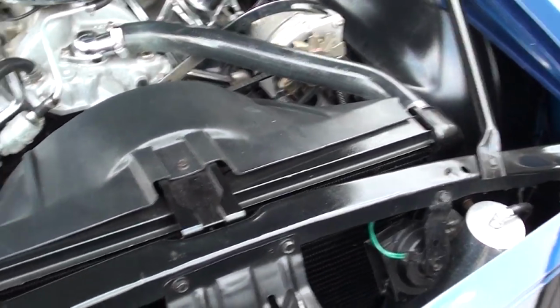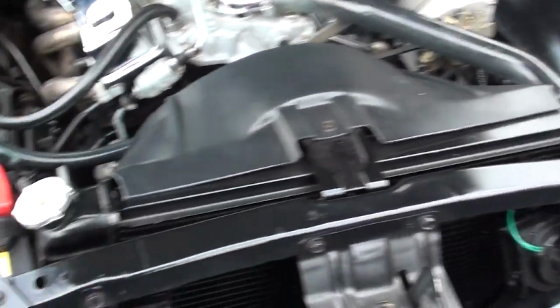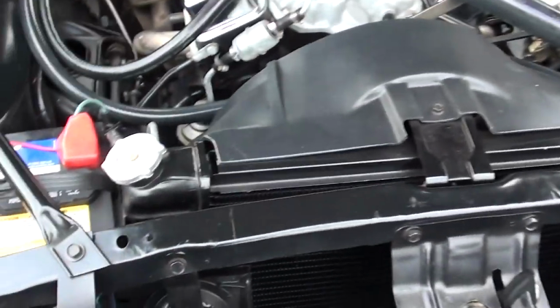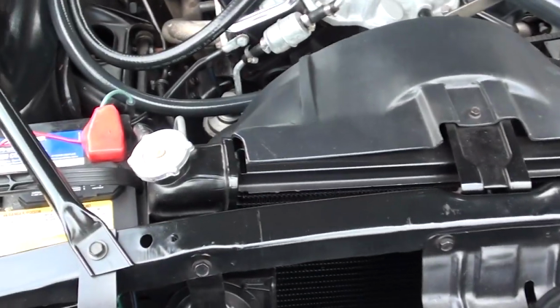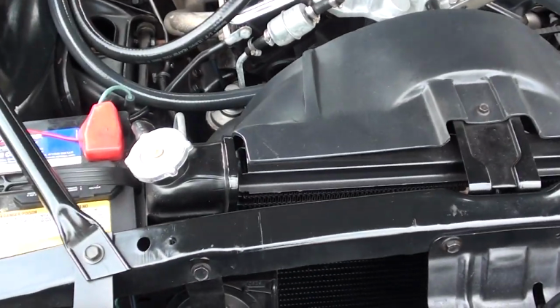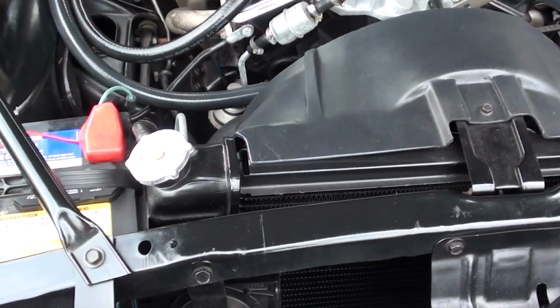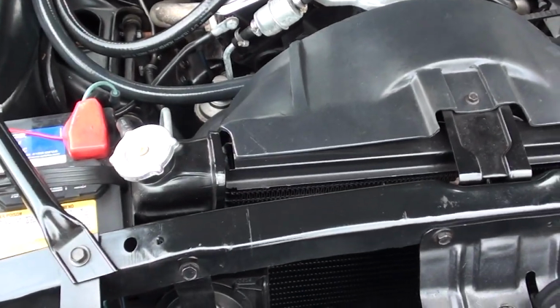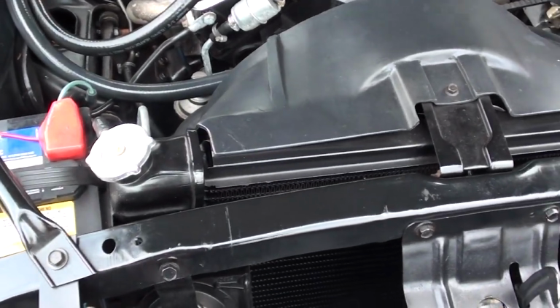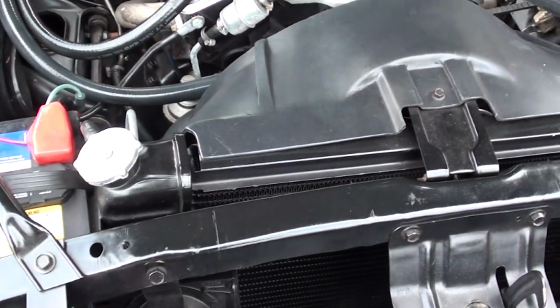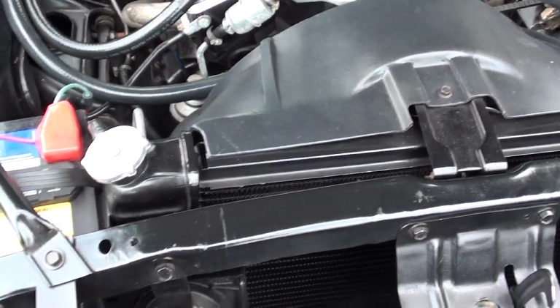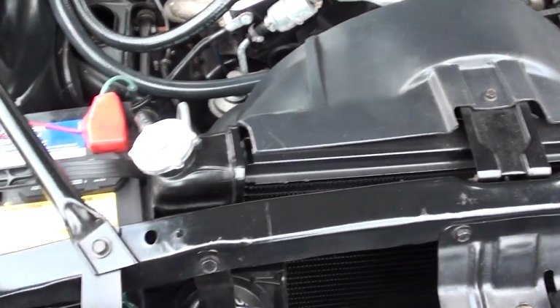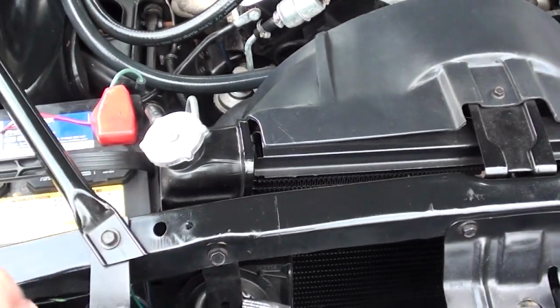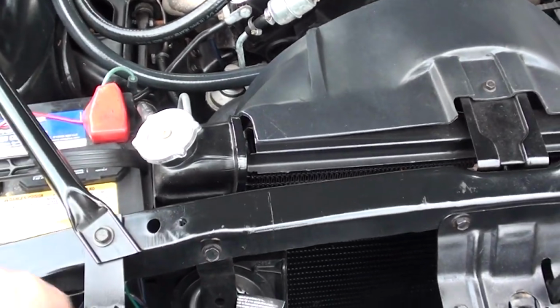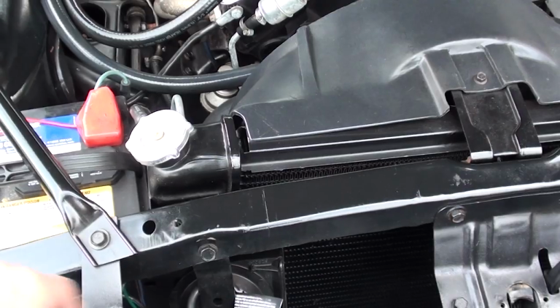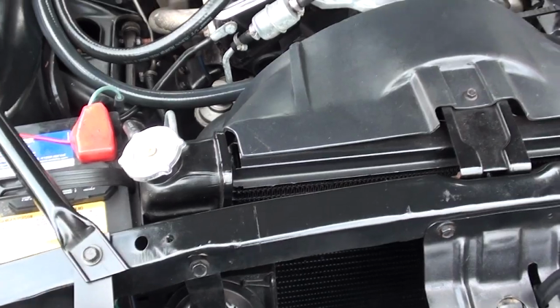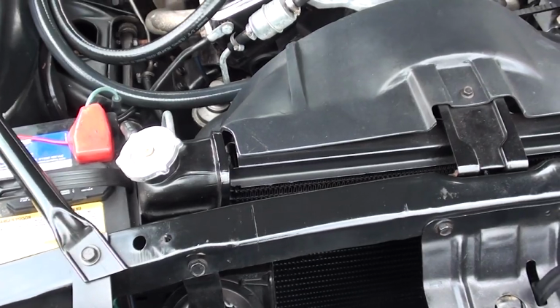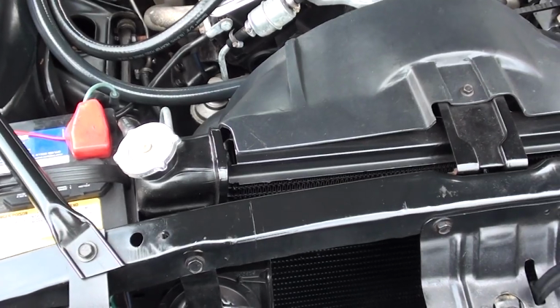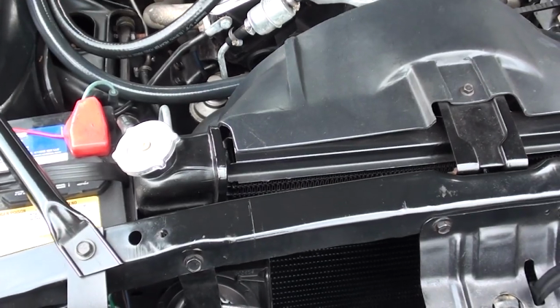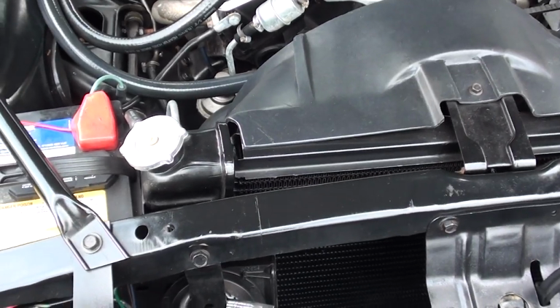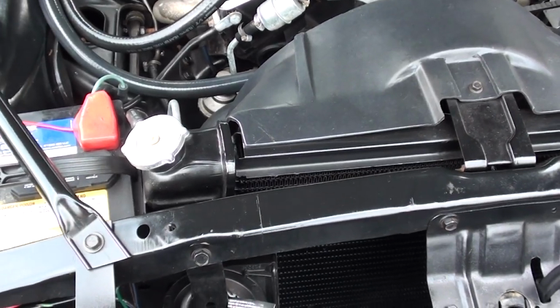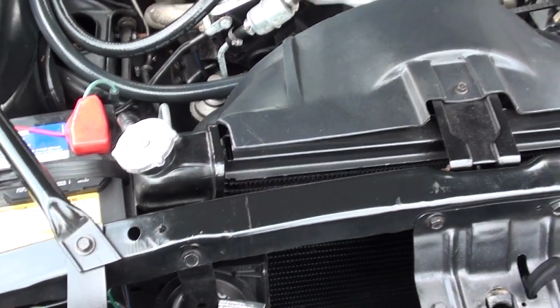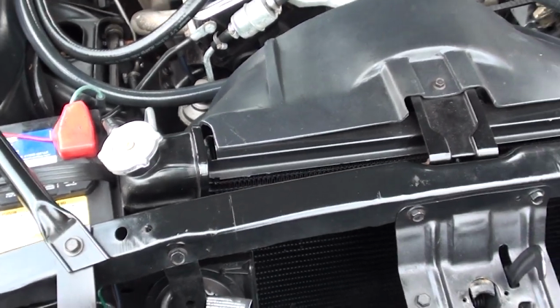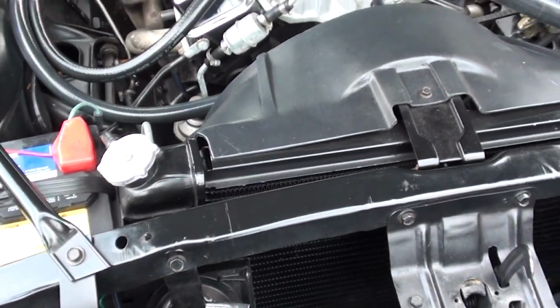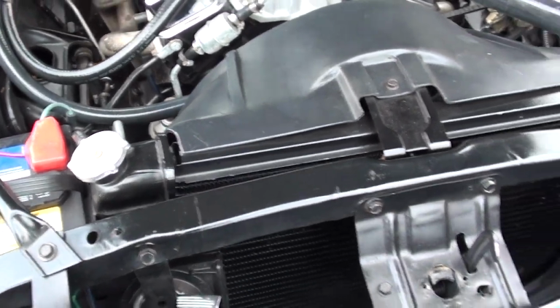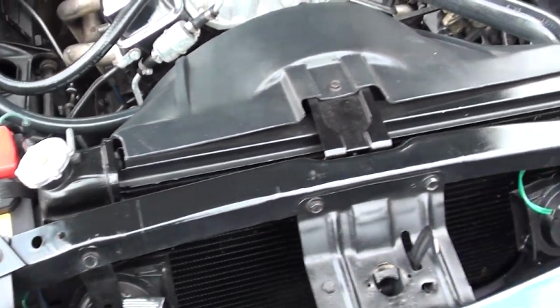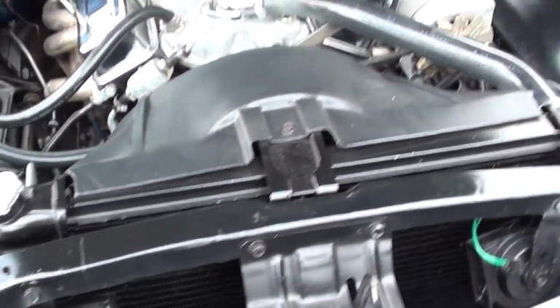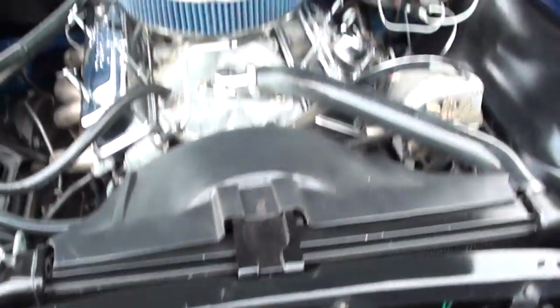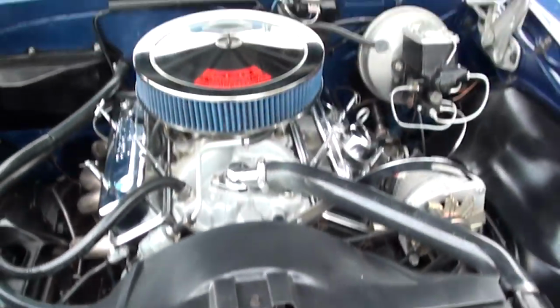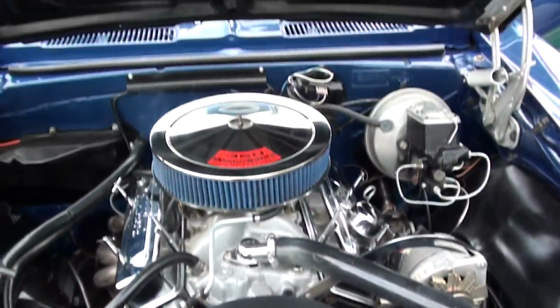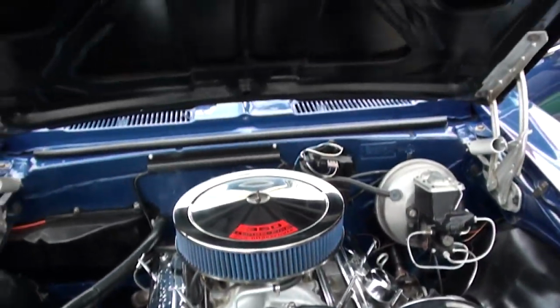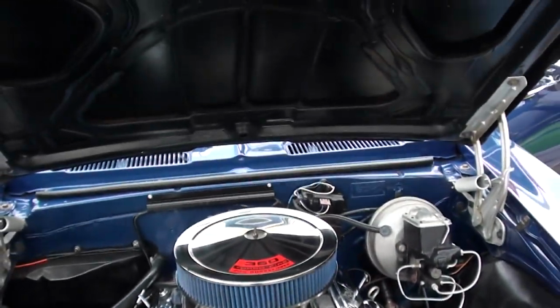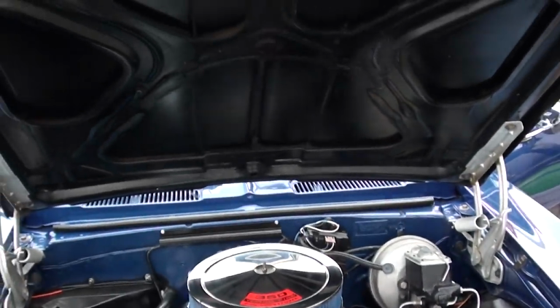It's got a trickle charger and it comes with the car. It's set up neatly so you just plug it in when you've got it in storage.